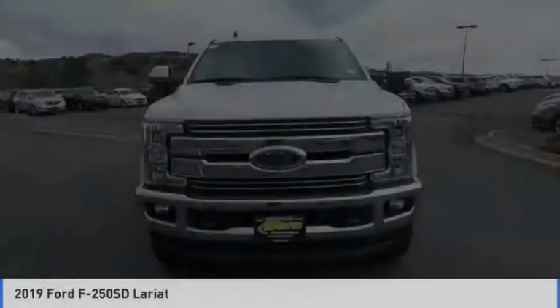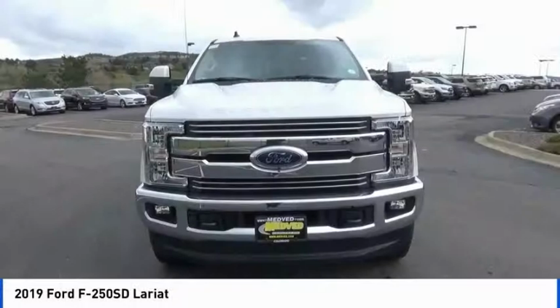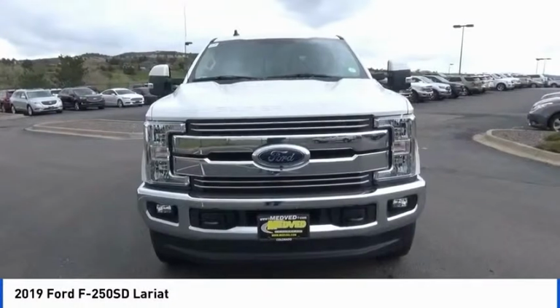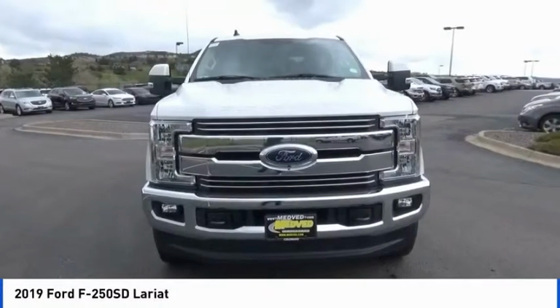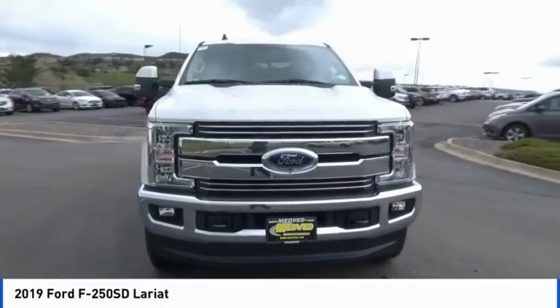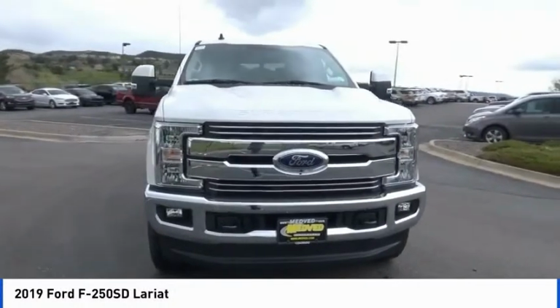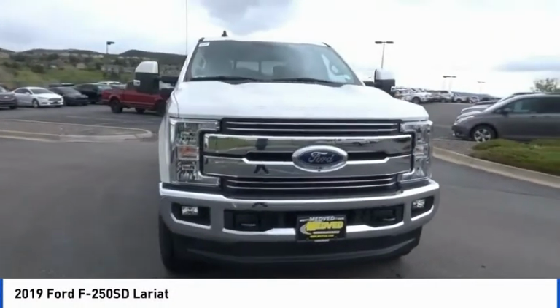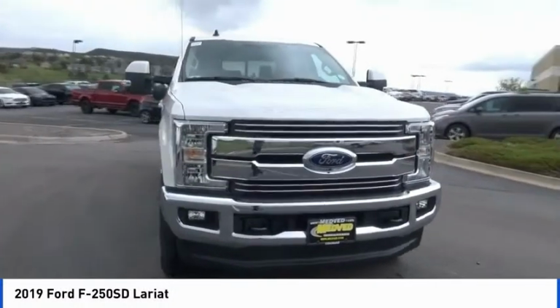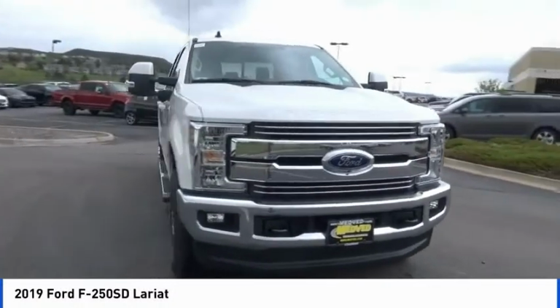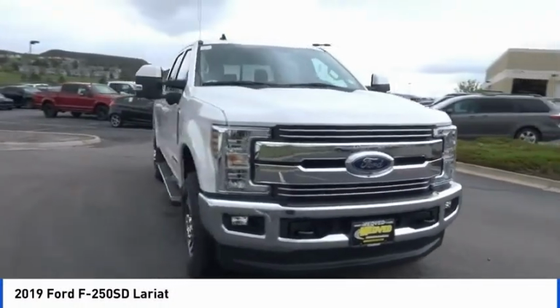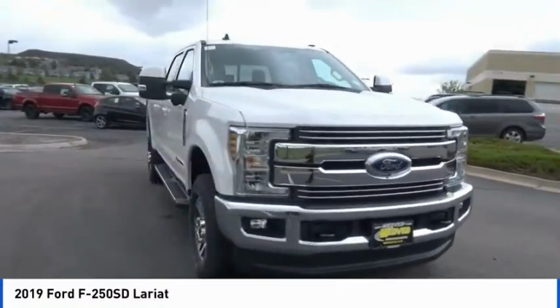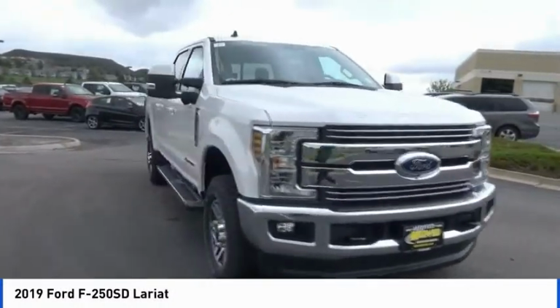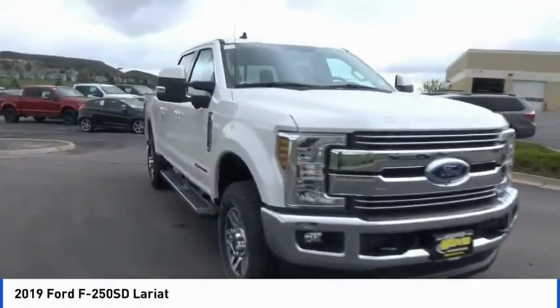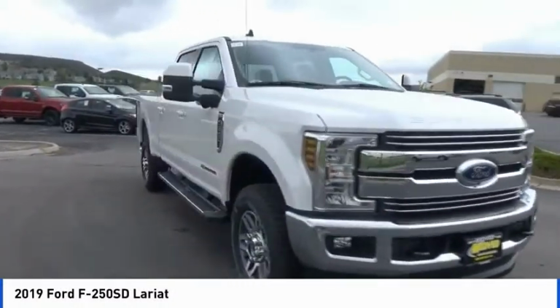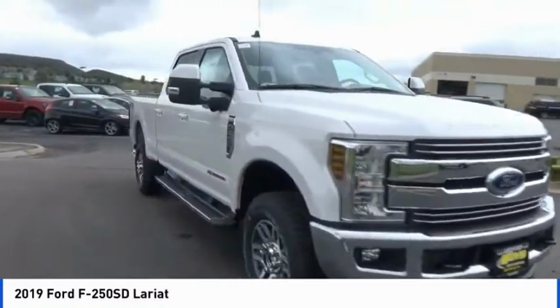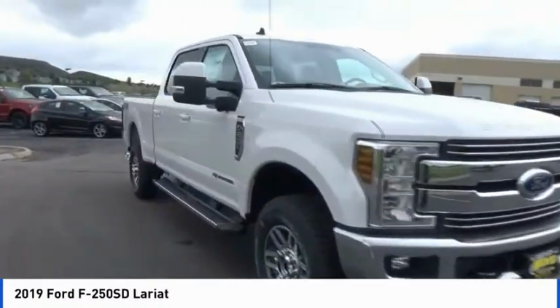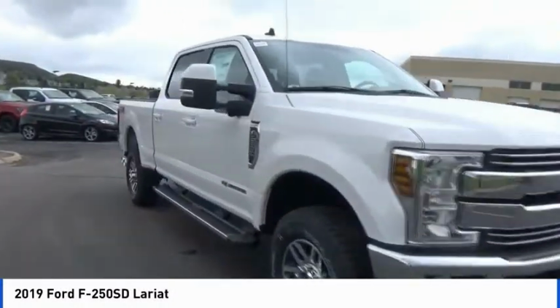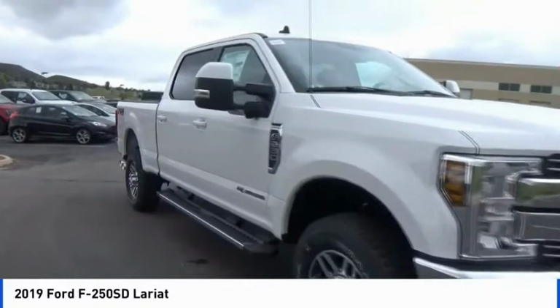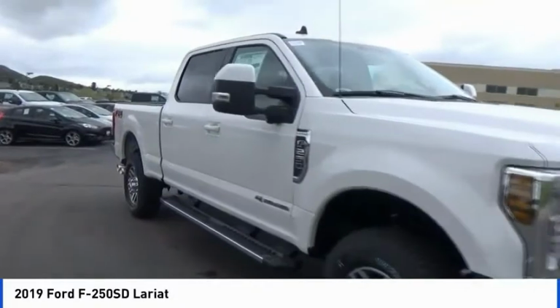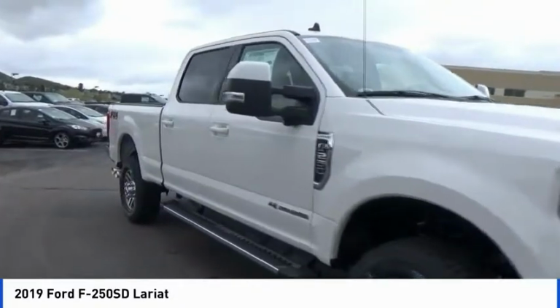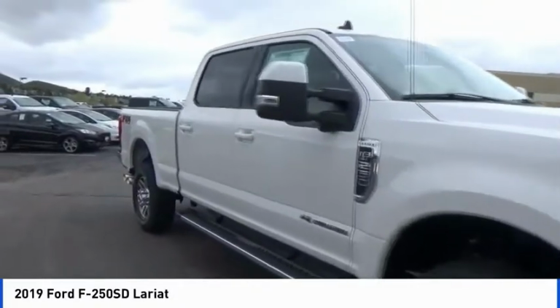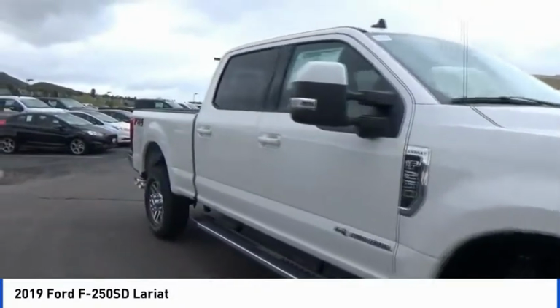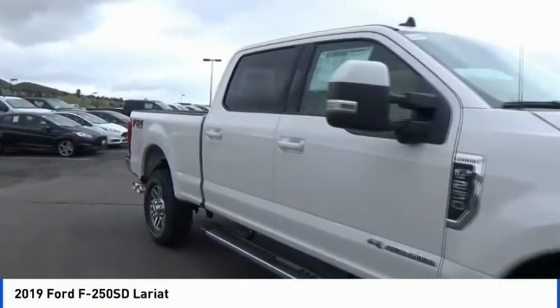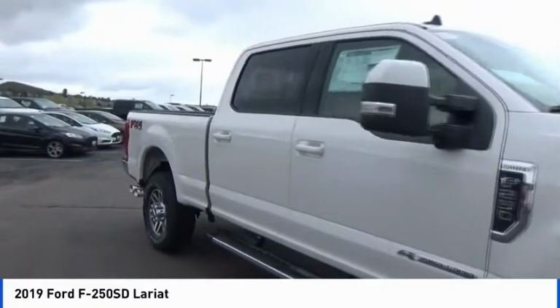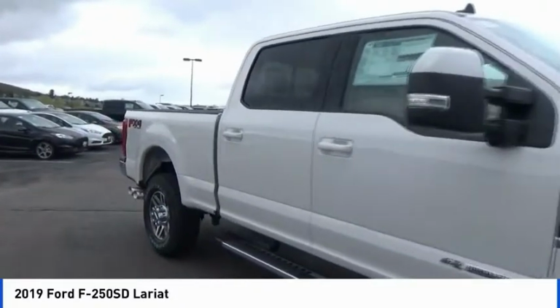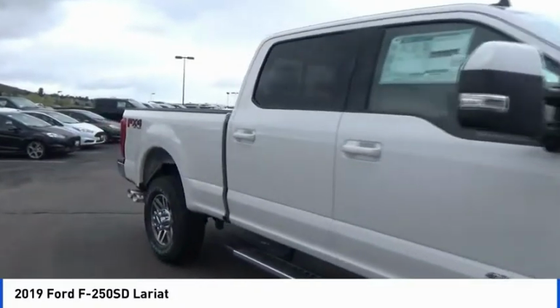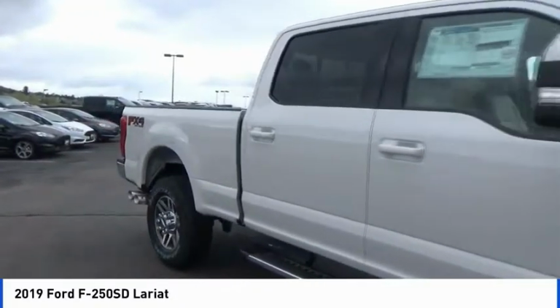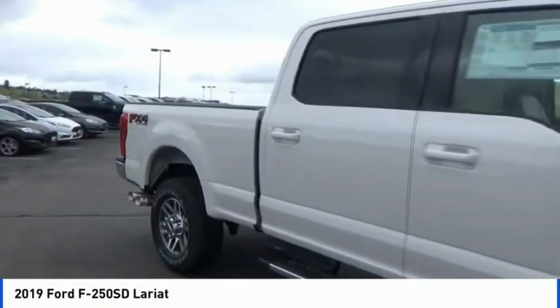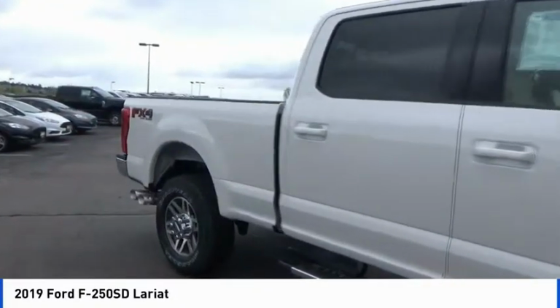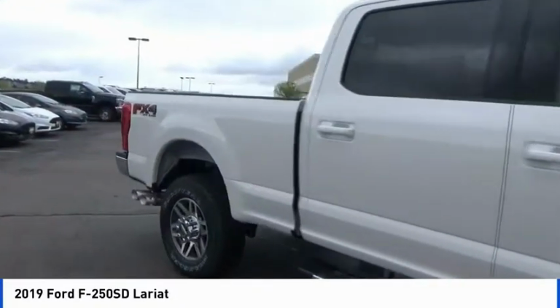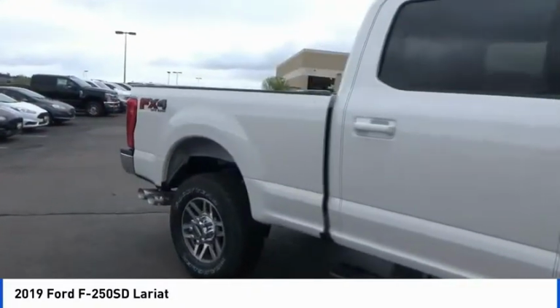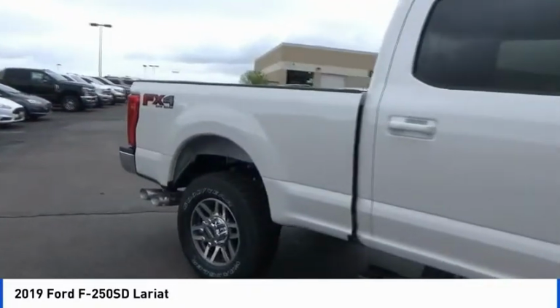Come test drive the 2019 F-250 Super Duty. Head-to-head fuel efficiency. Head-to-head towing. Head-to-head torque.